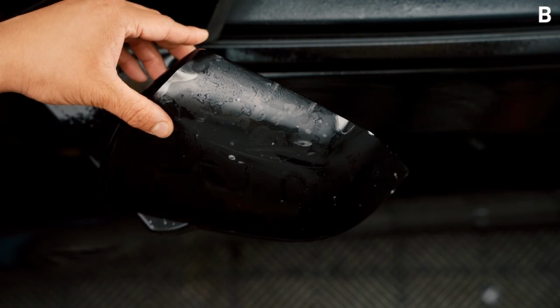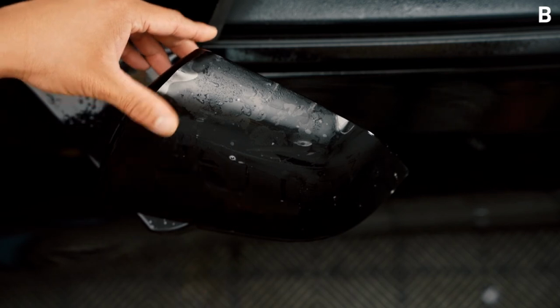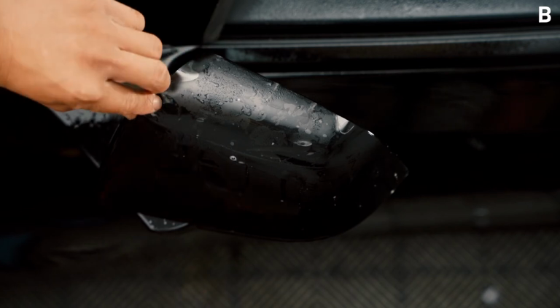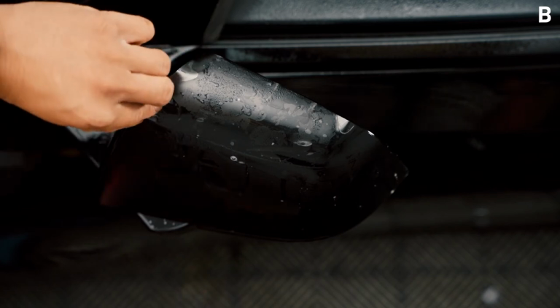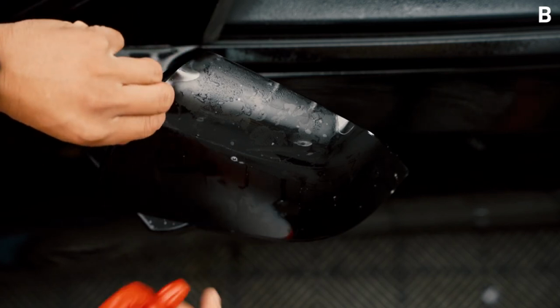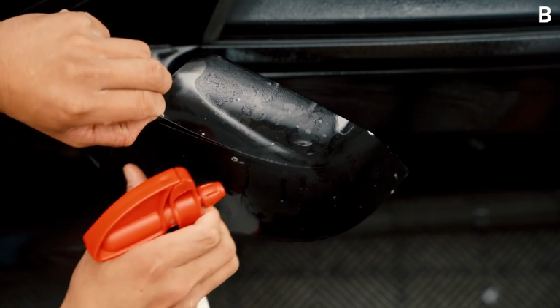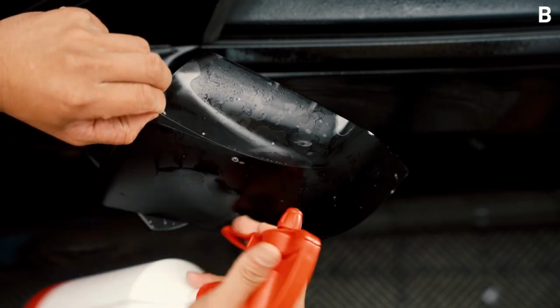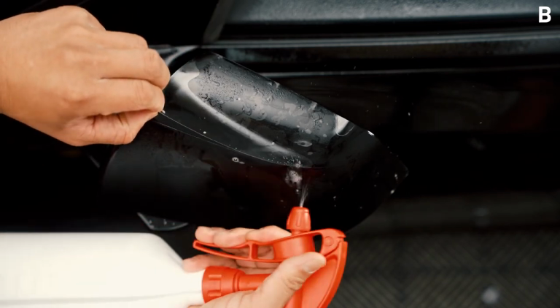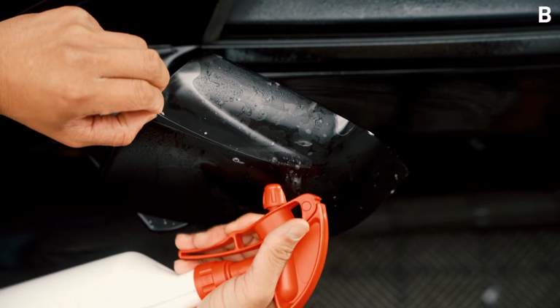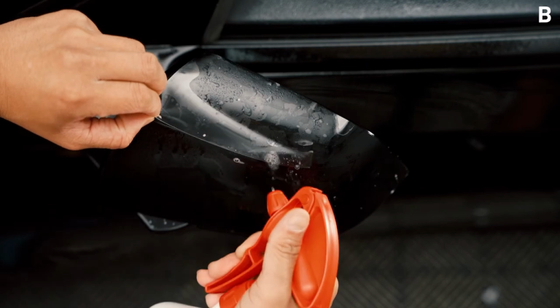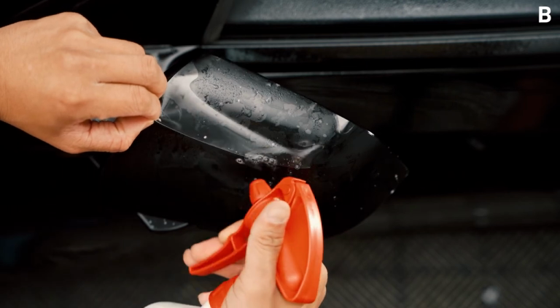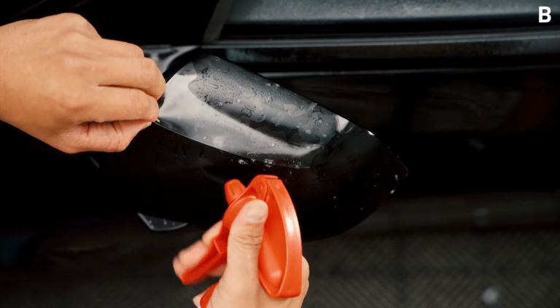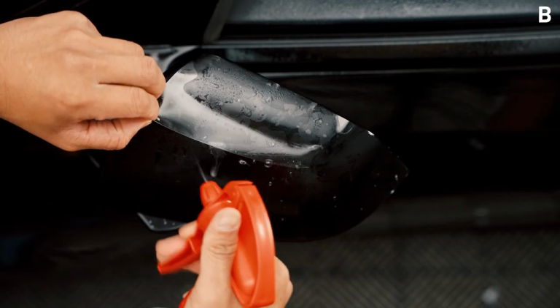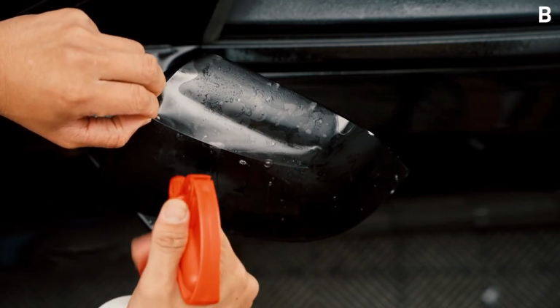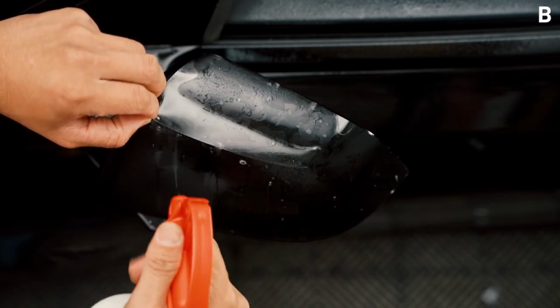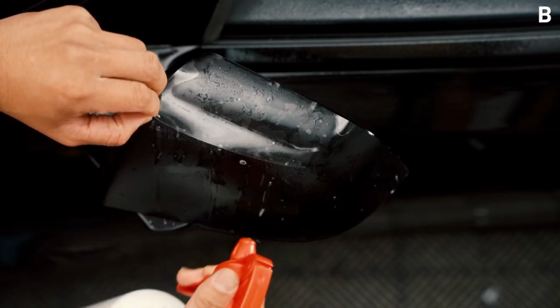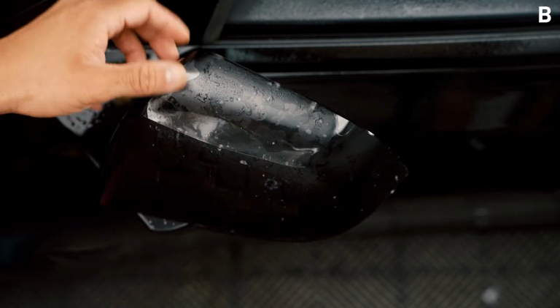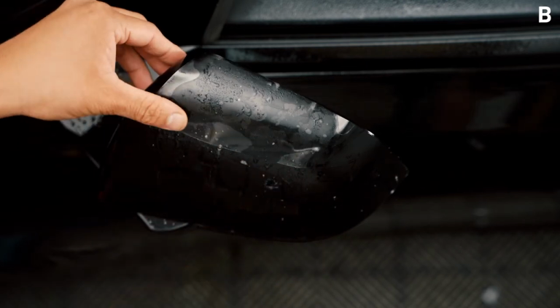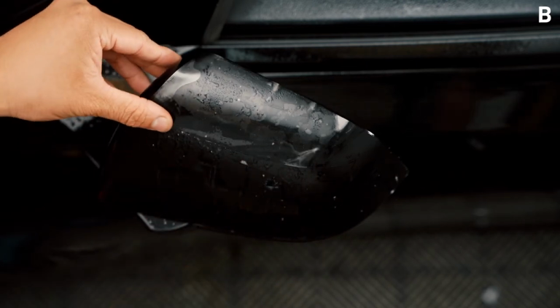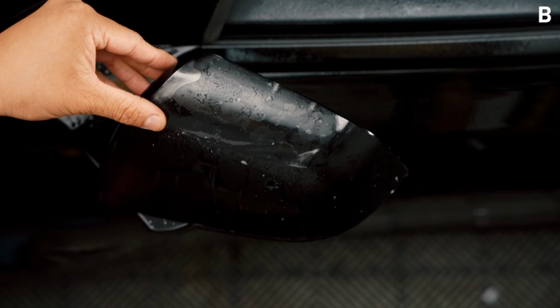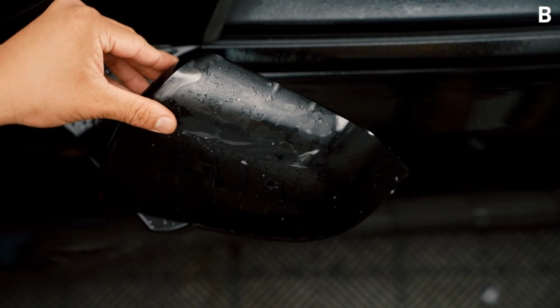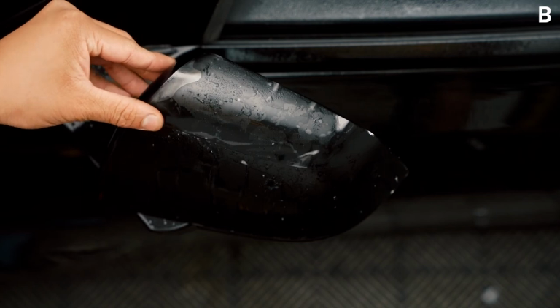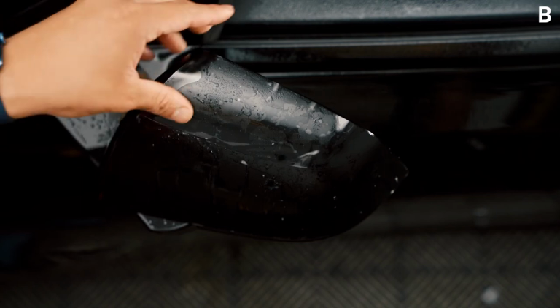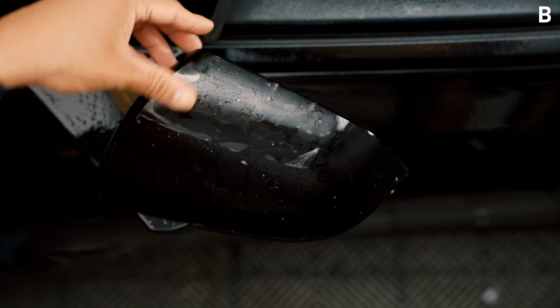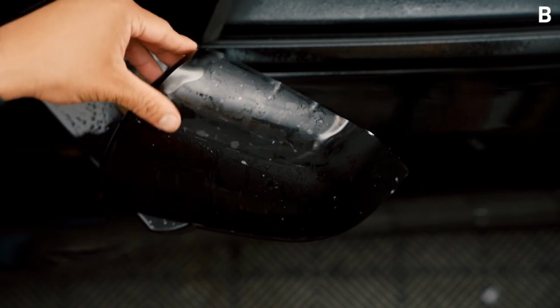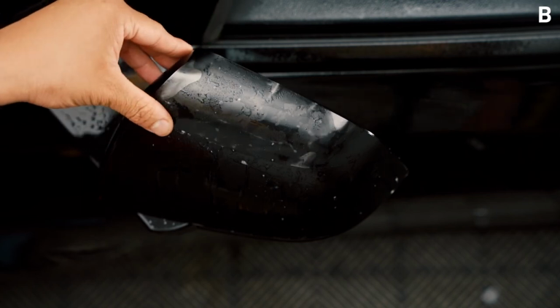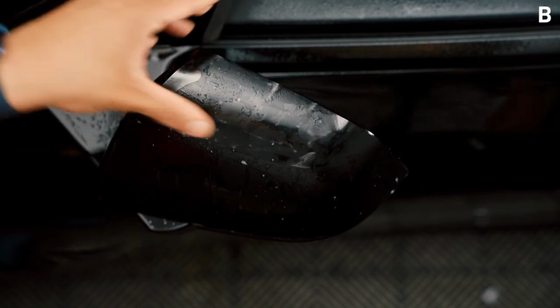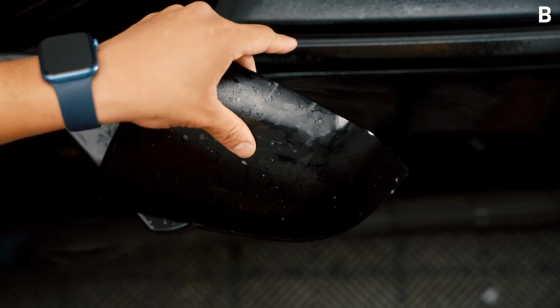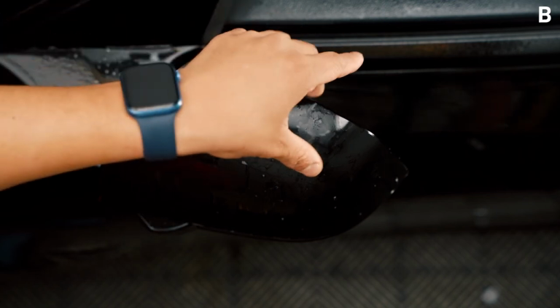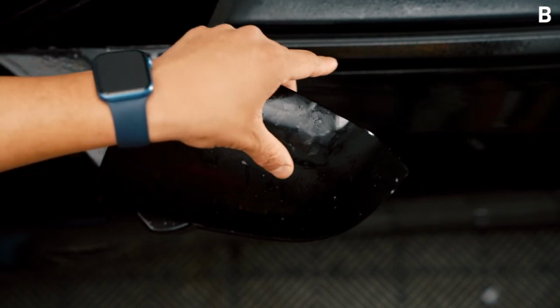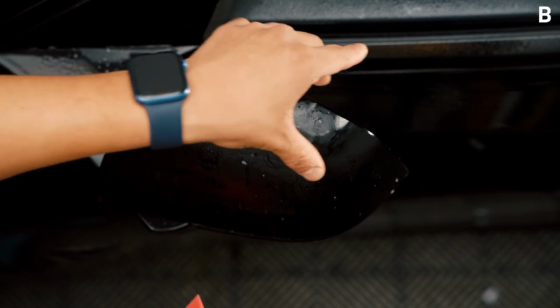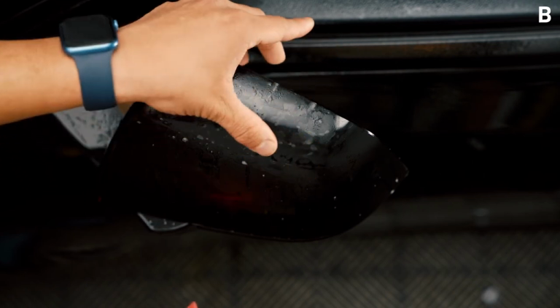Make sure it is loosely aligned and go ahead and spray some tack solution where the pieces meet together. Gently align it so that all the edges are touching each other and again not overlapping. What helps is running your fingers across.